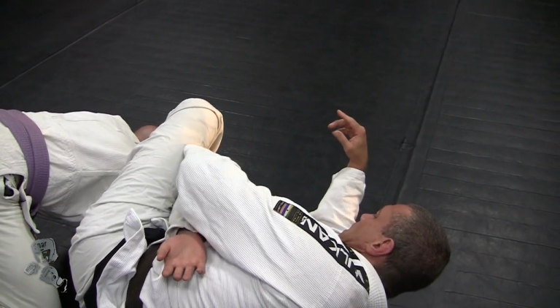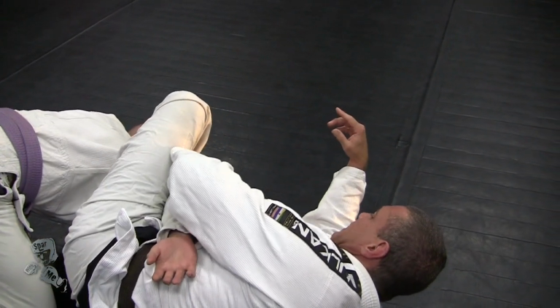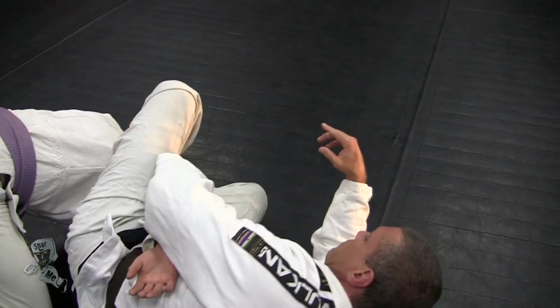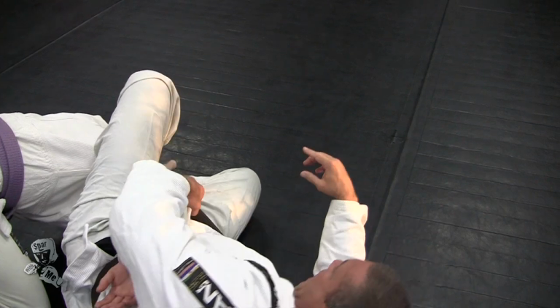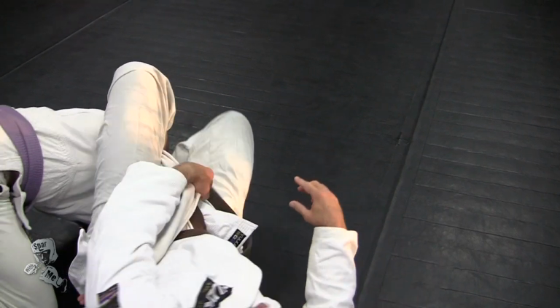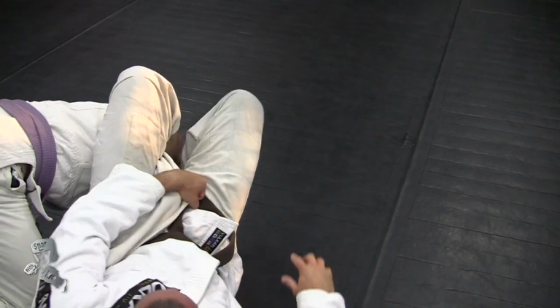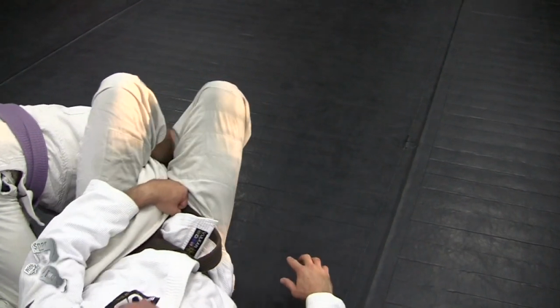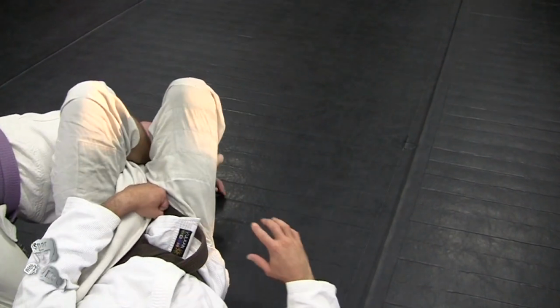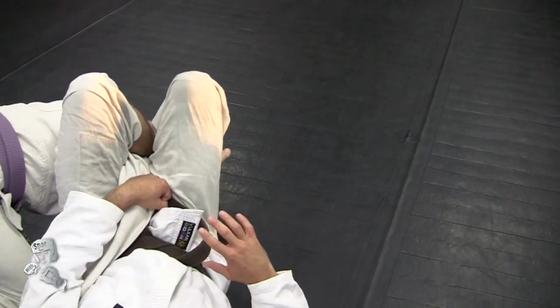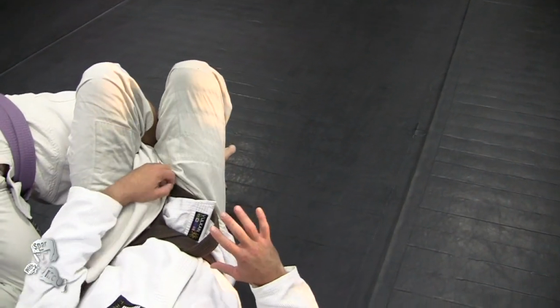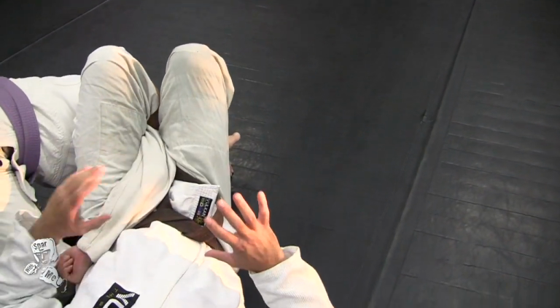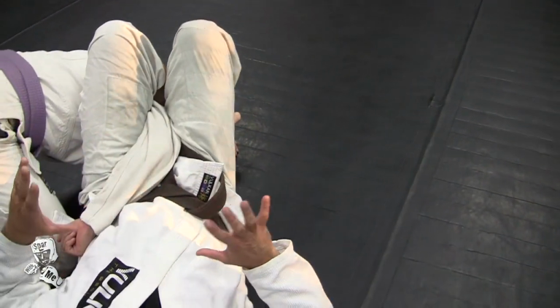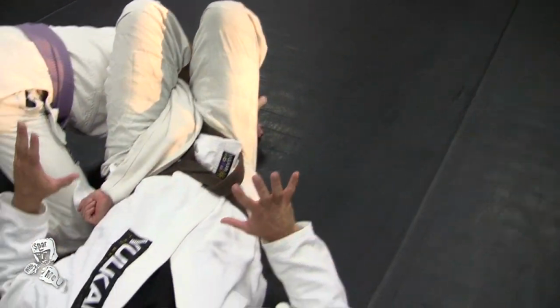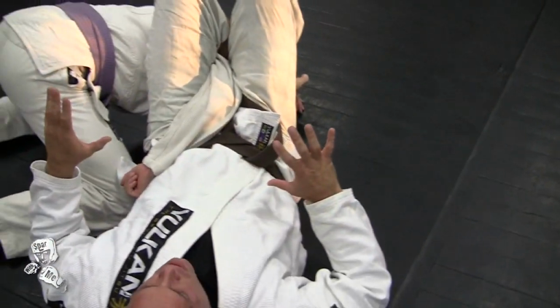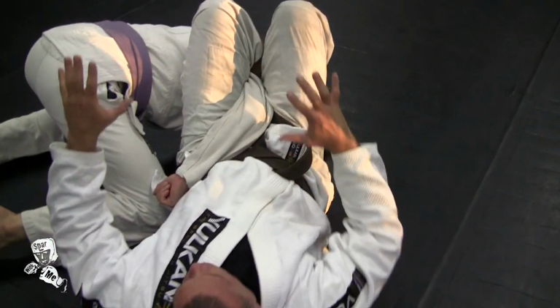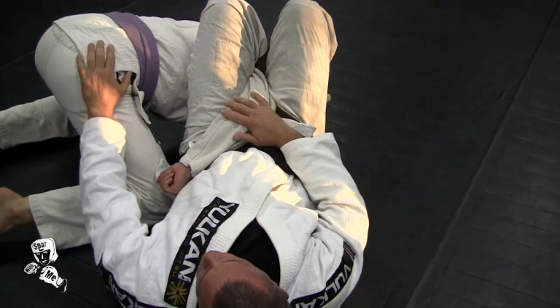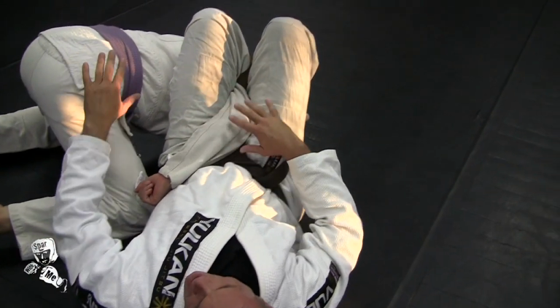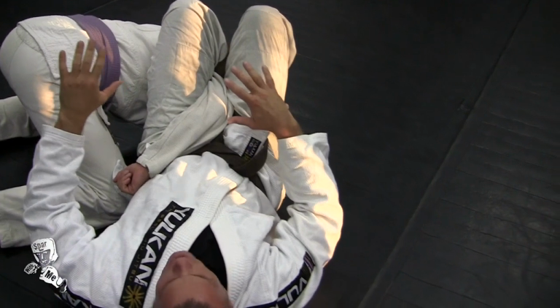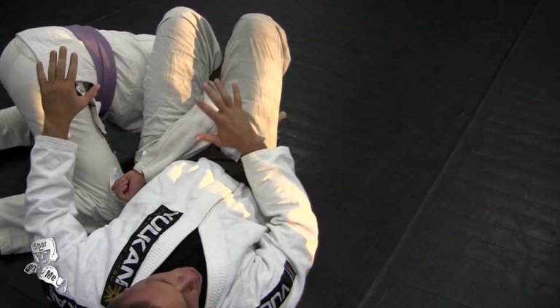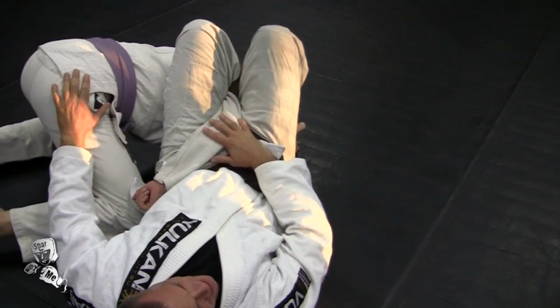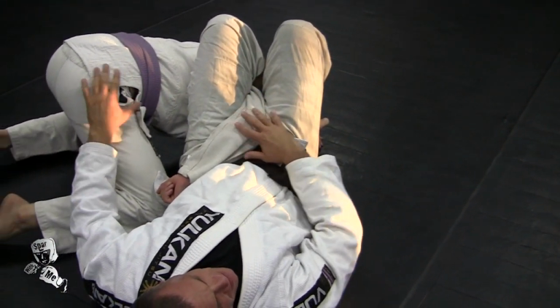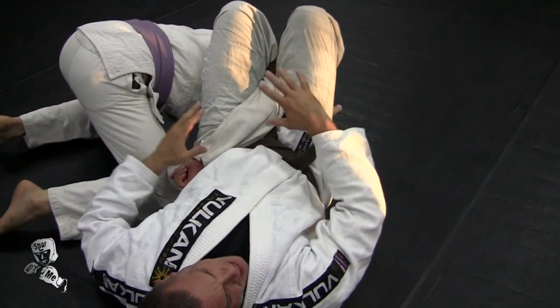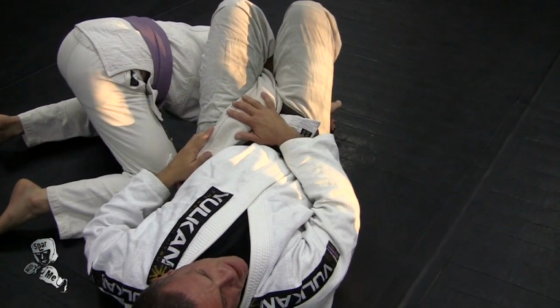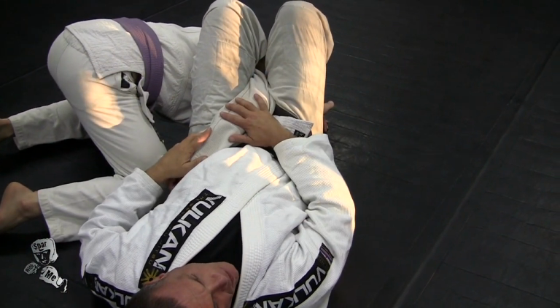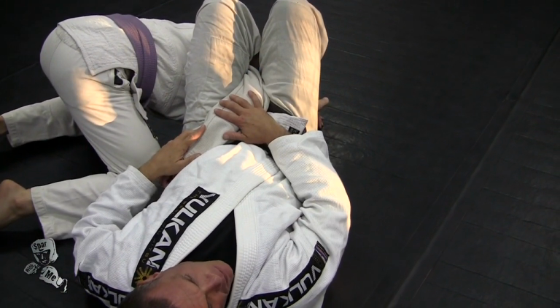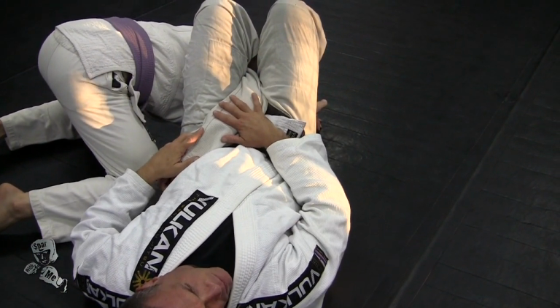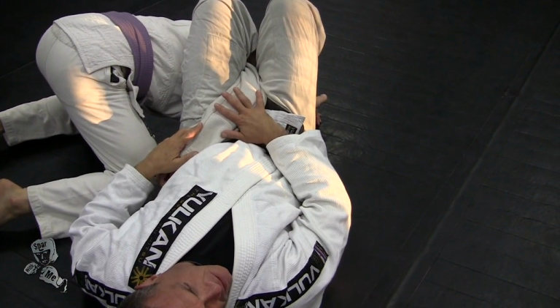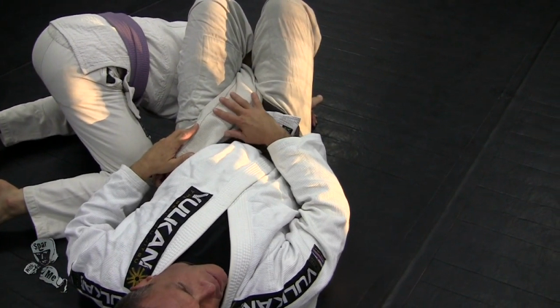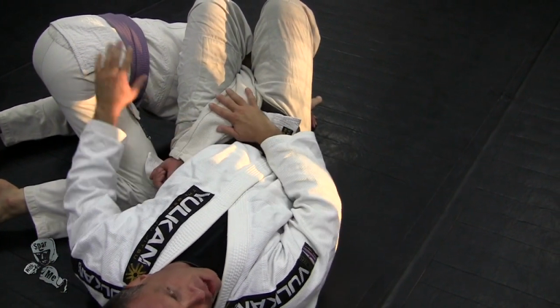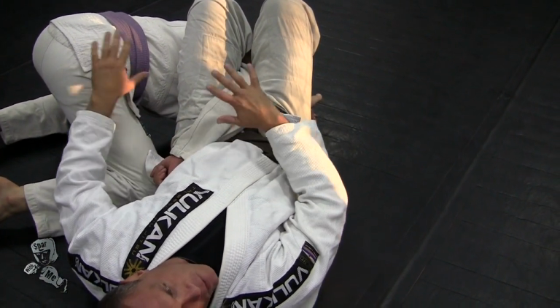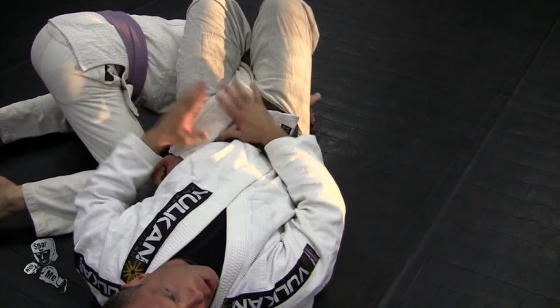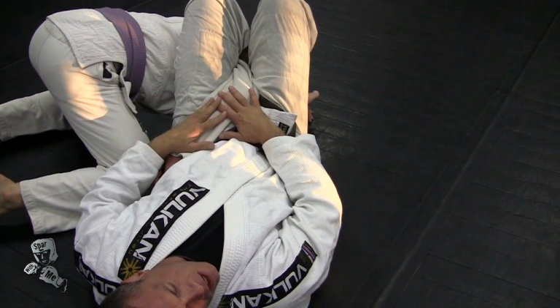Now as I do that, I want to spin. This is usually where my problems are going to come — as far as him scrambling, or defending, or me being able to keep the omoplata. So I'm going to show you some different ways to go from here, but first I want to make sure we can get here.